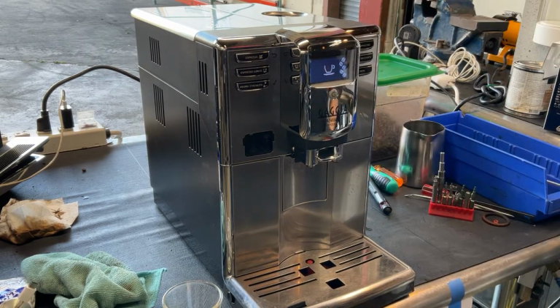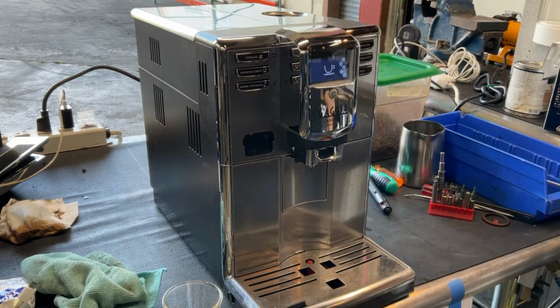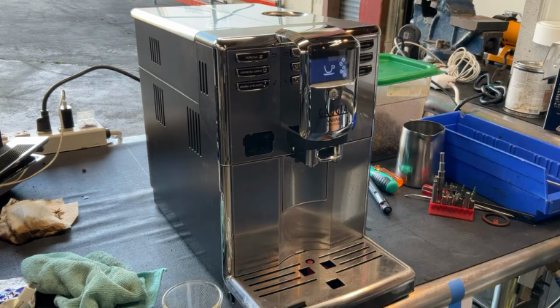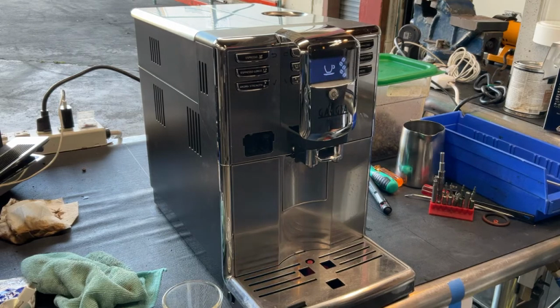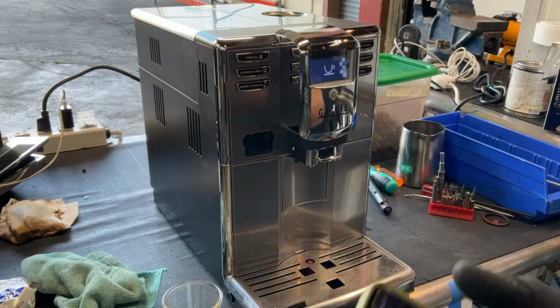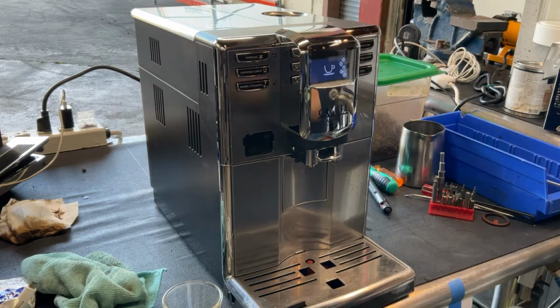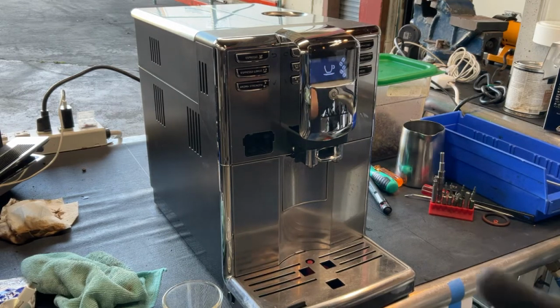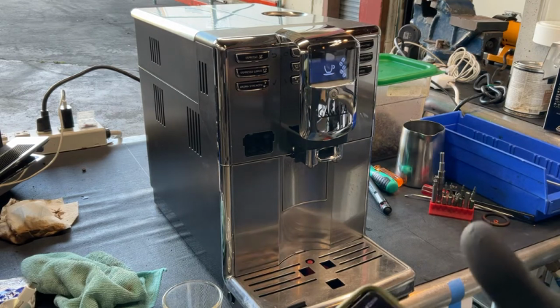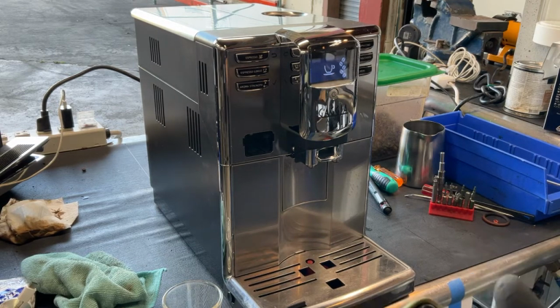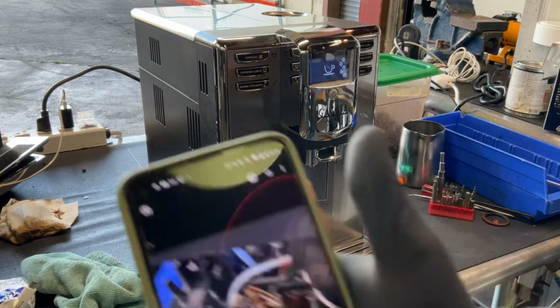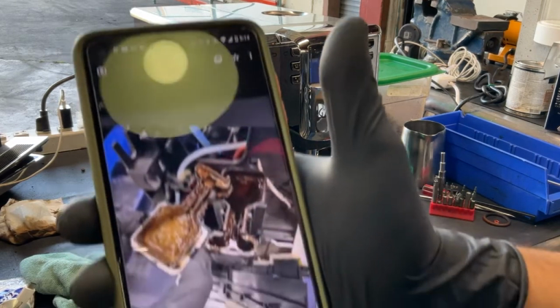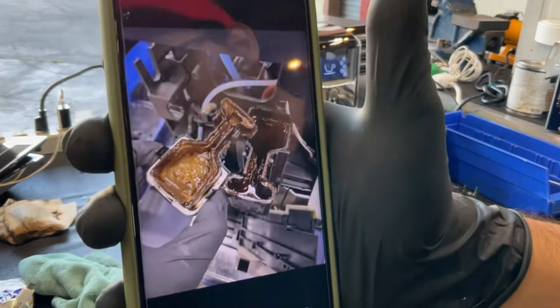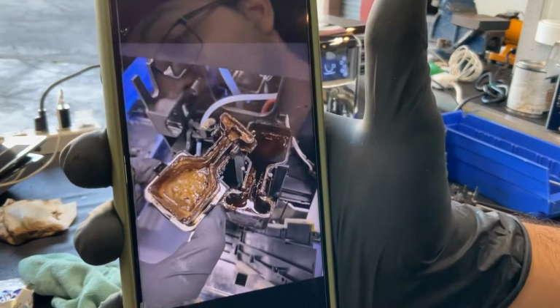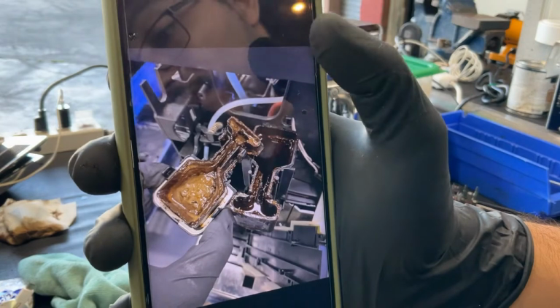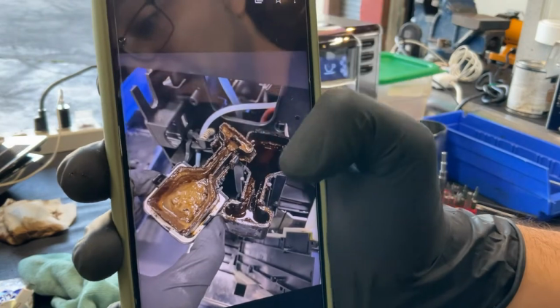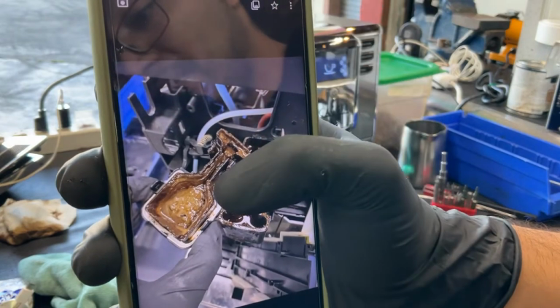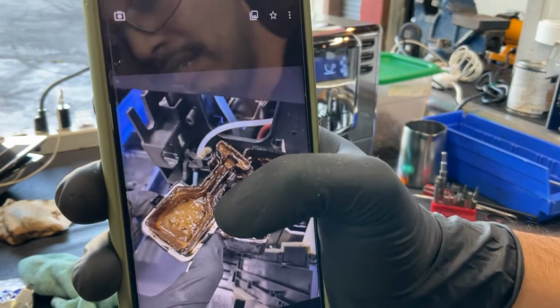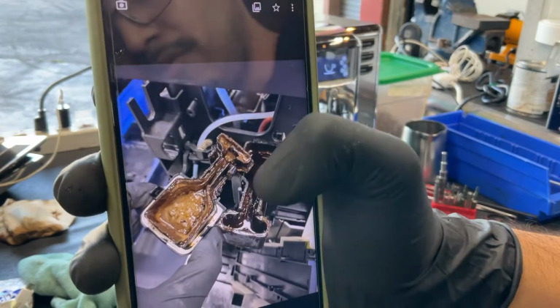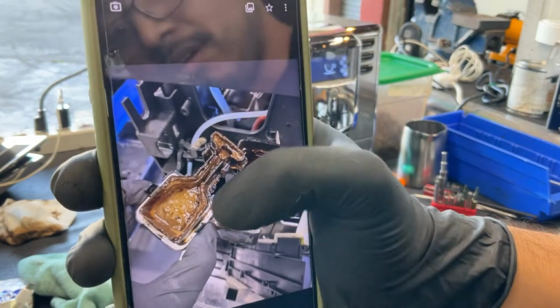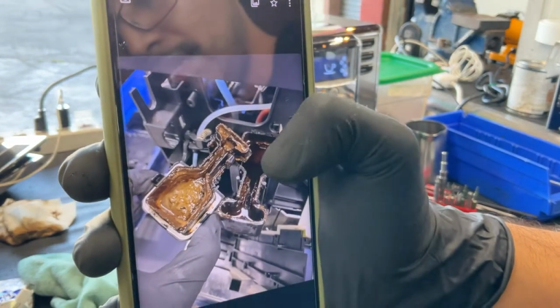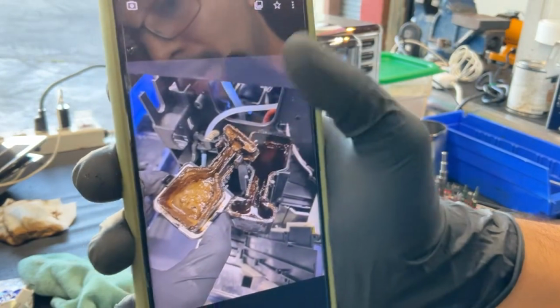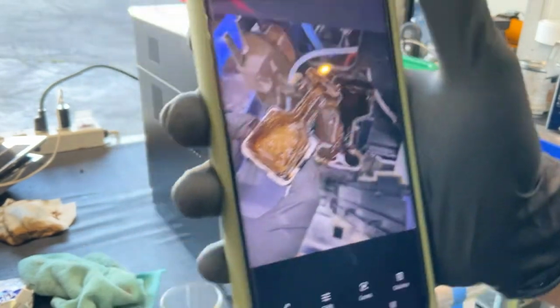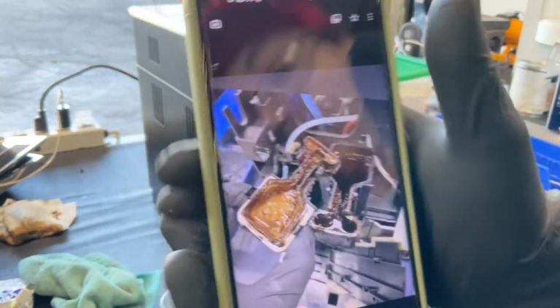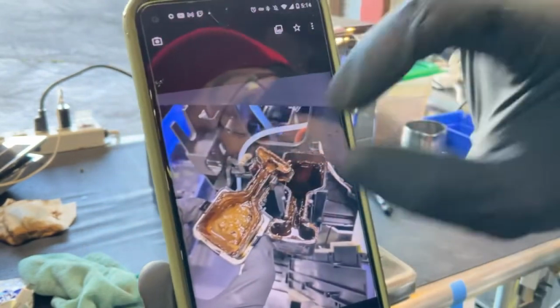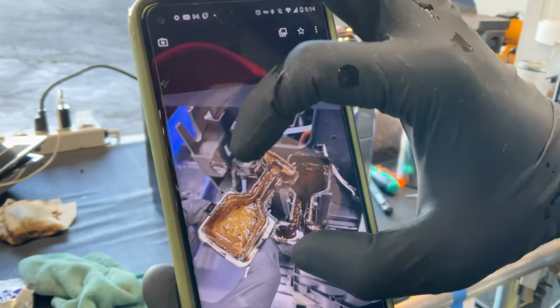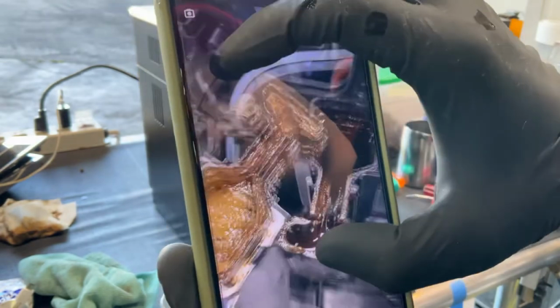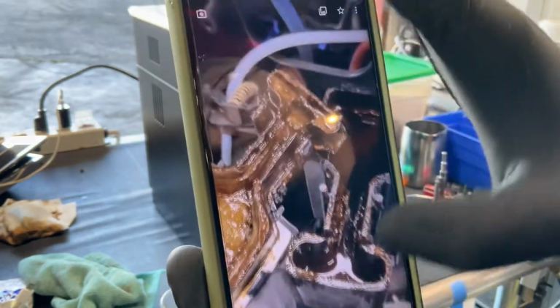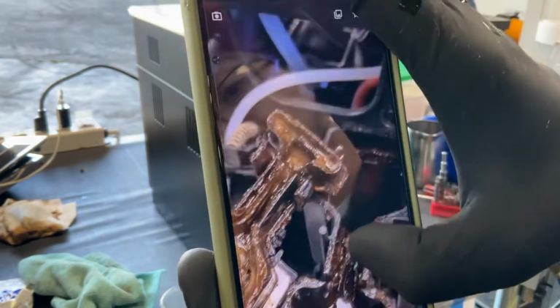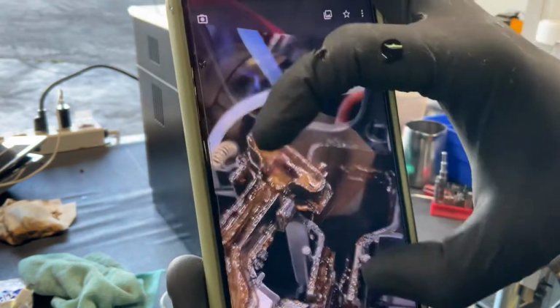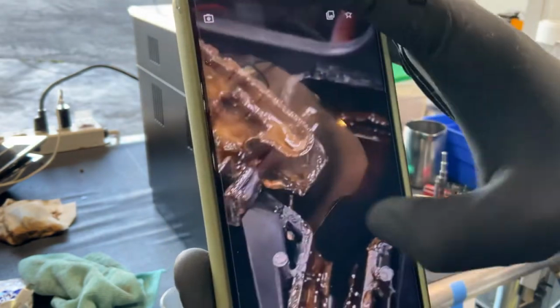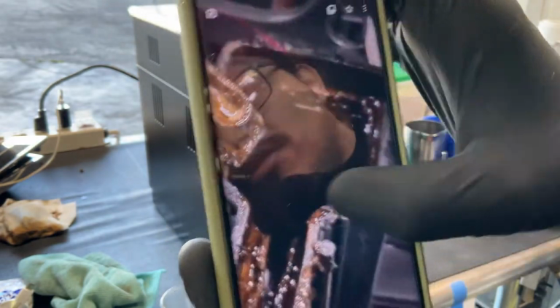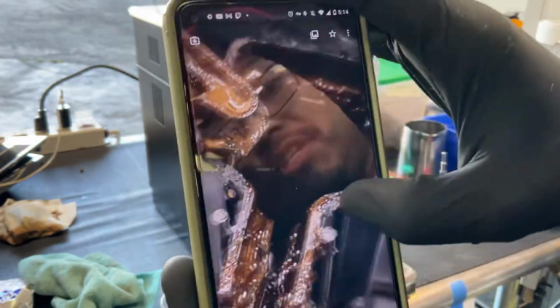Once we got to the inner spouts we had to clean them. We disassembled them apart and we found this. As you can see, this is all coffee and it was completely clogging up this whole chamber.